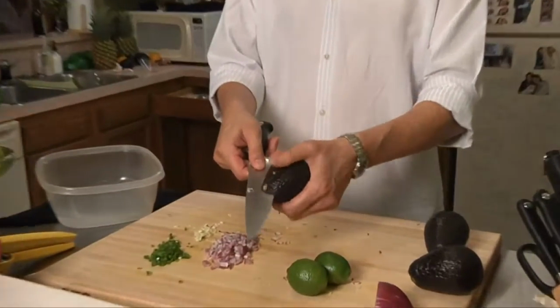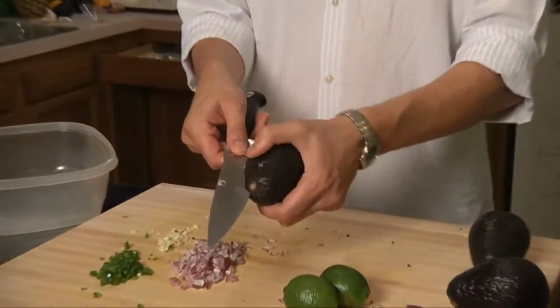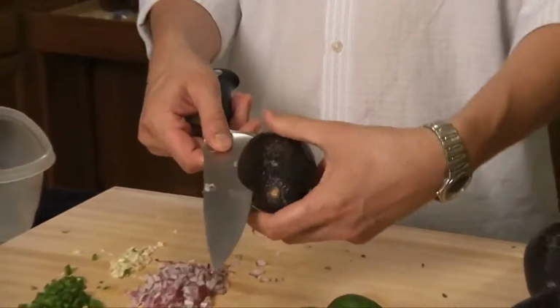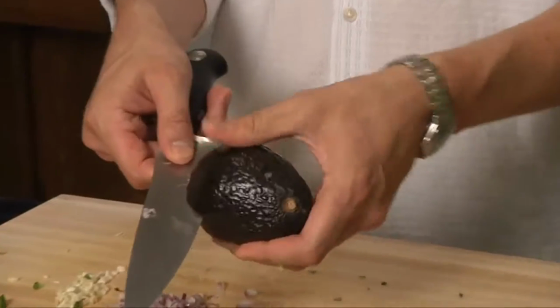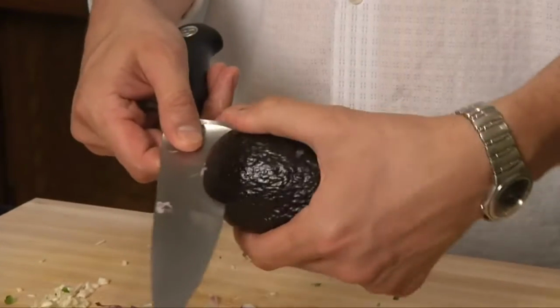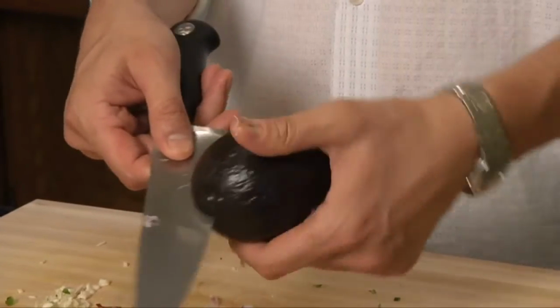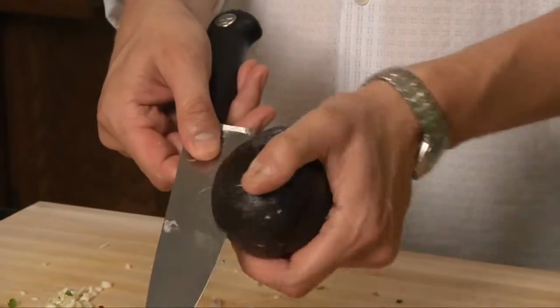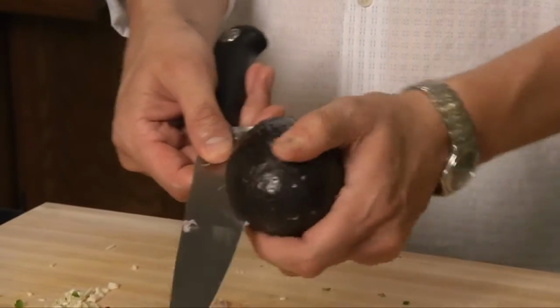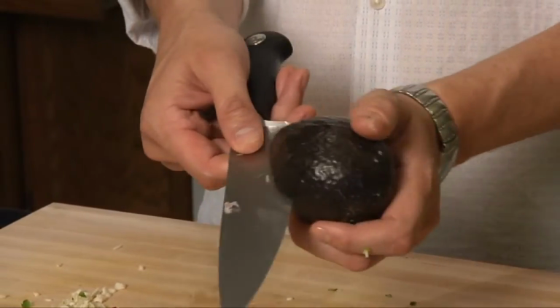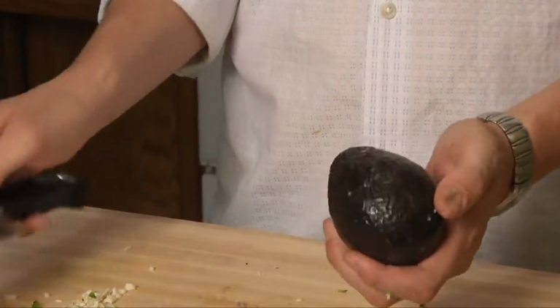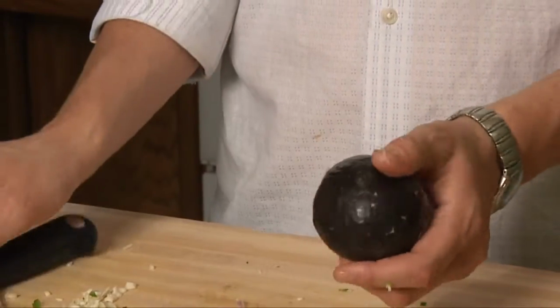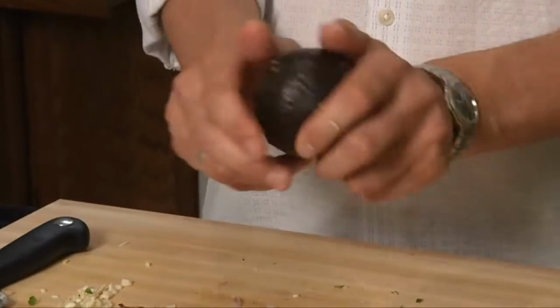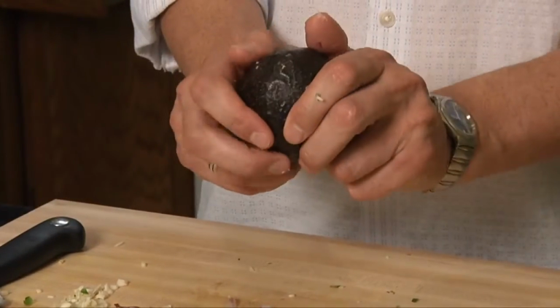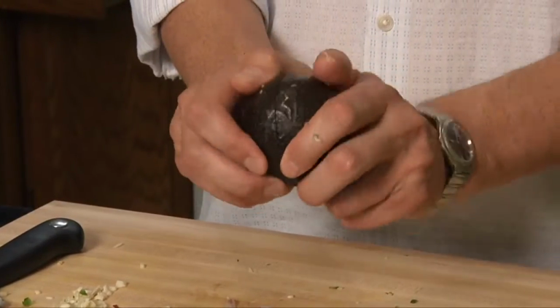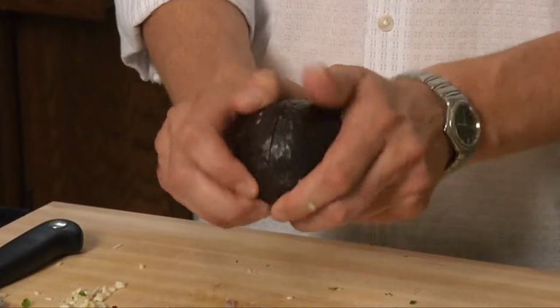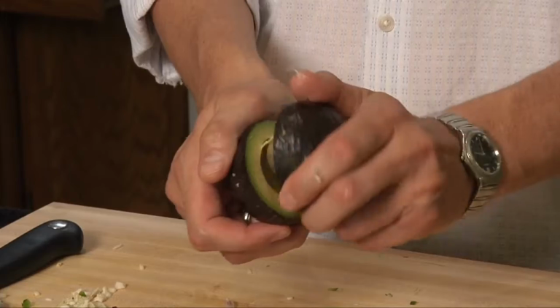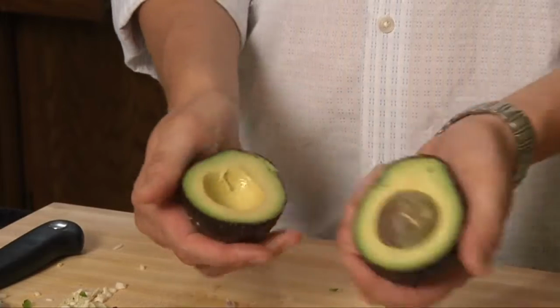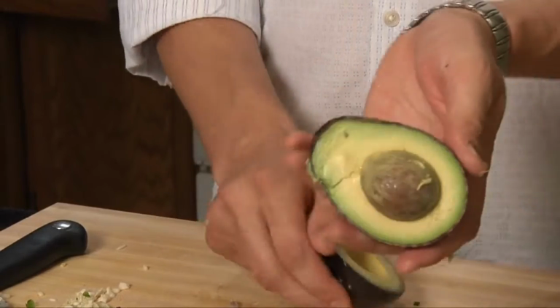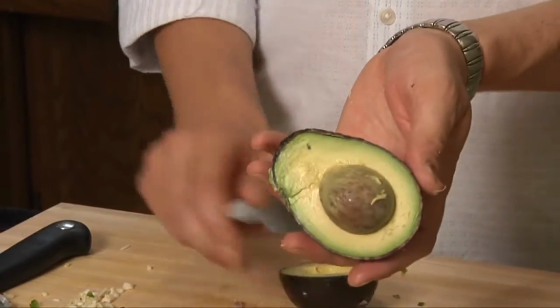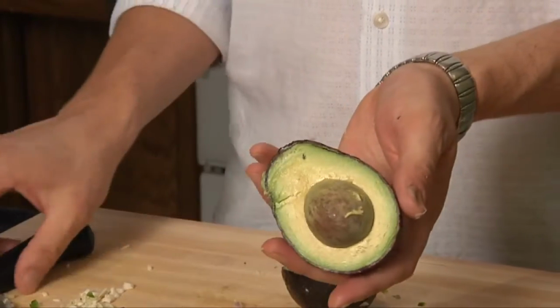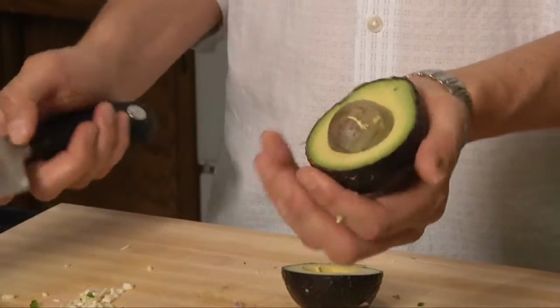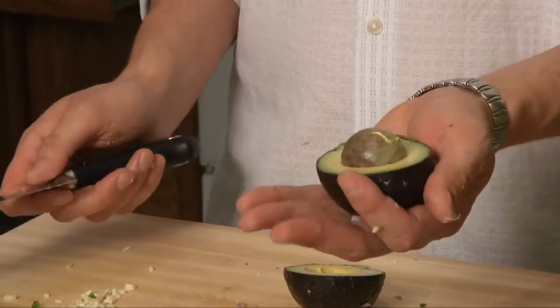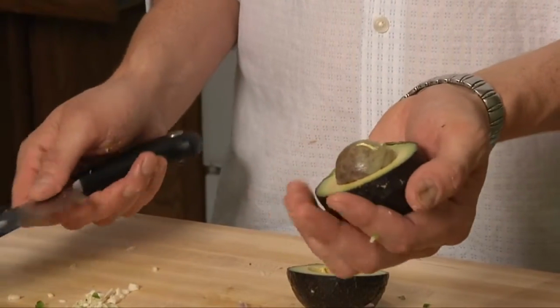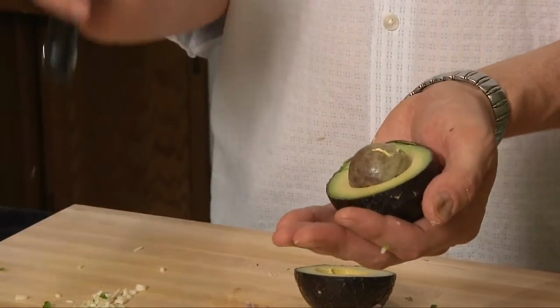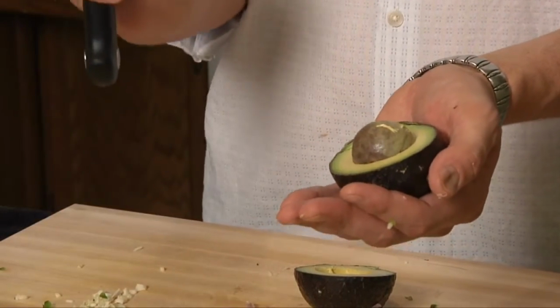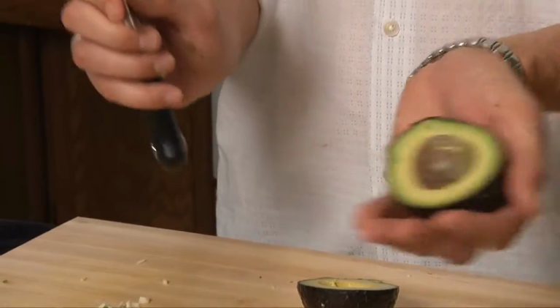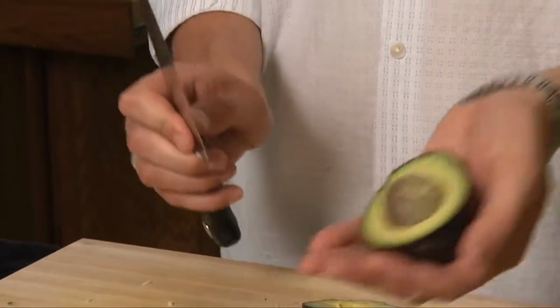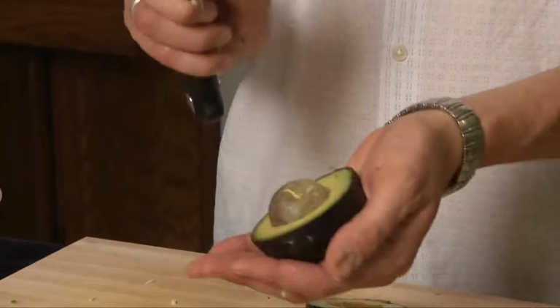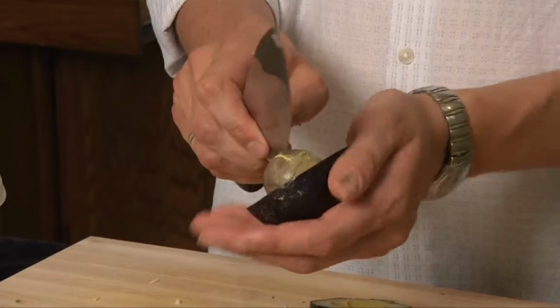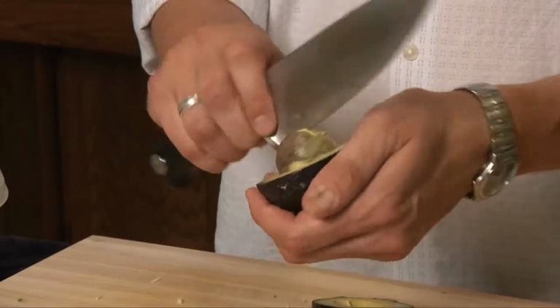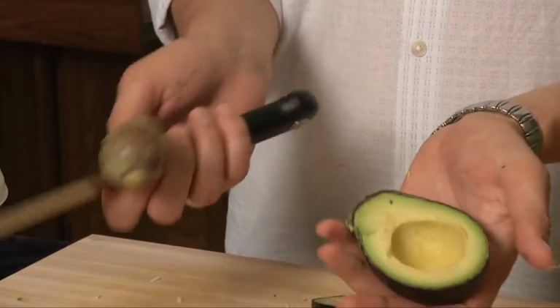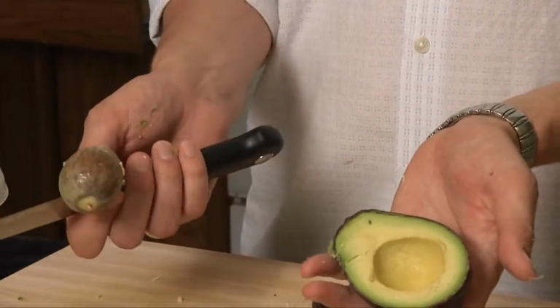You want to slice right around the avocado like this. You want to move your hand, not the knife — you don't want to cut your hand off. The halves should come apart. You can have a pit. Easy way to get rid of the pit — knife. Pit comes right out.